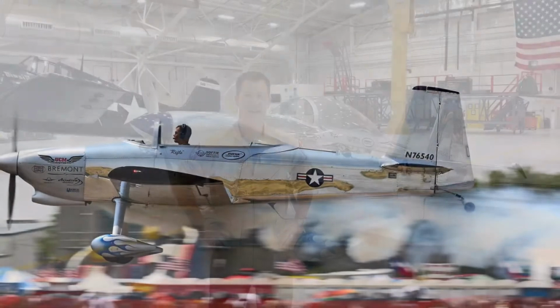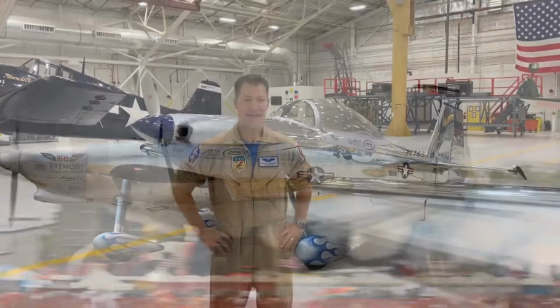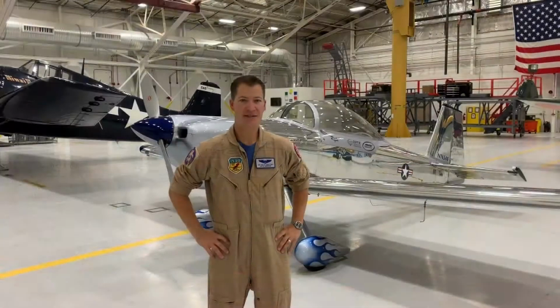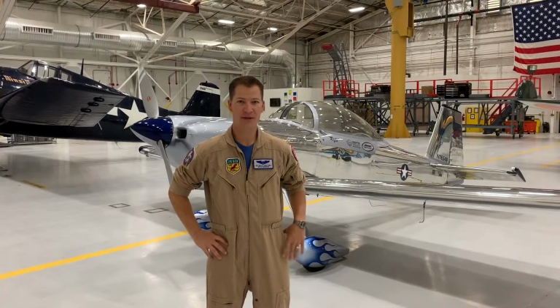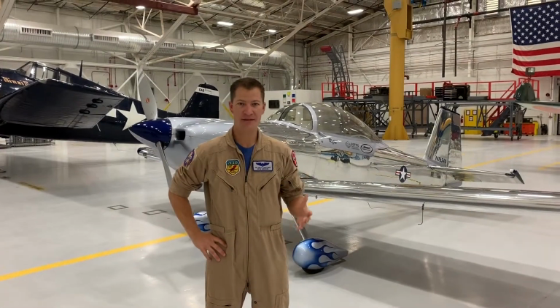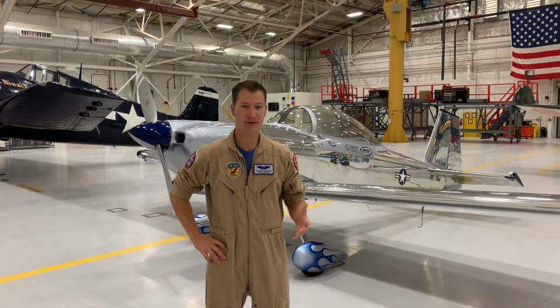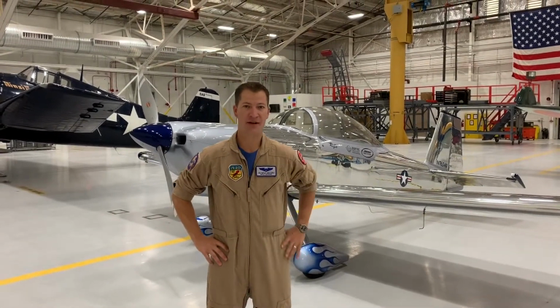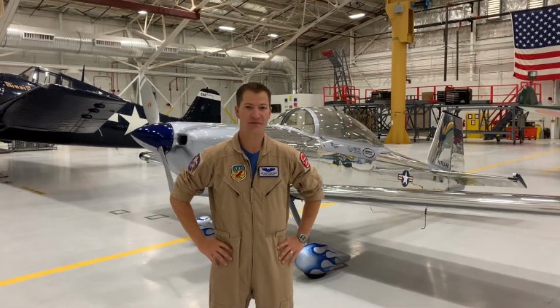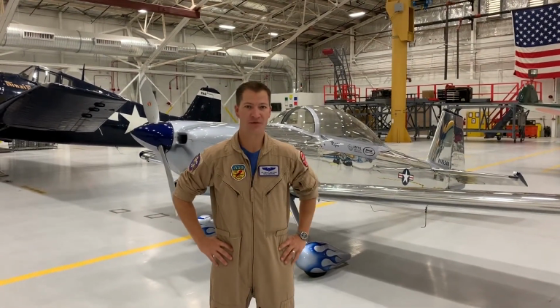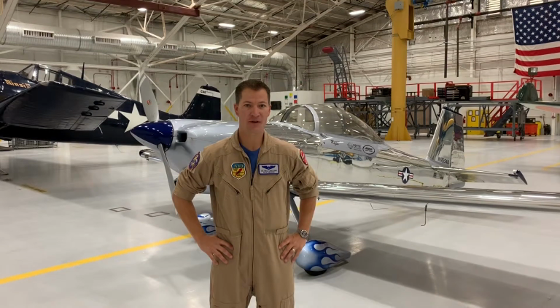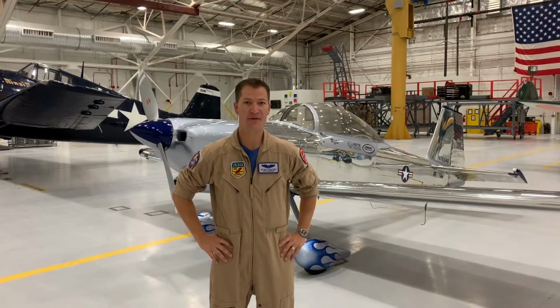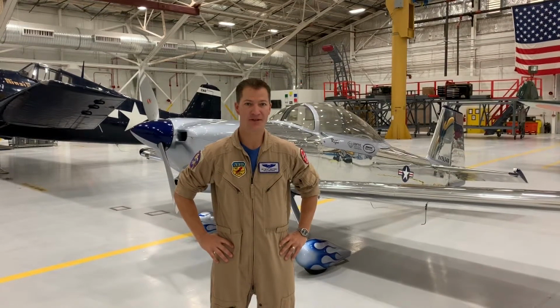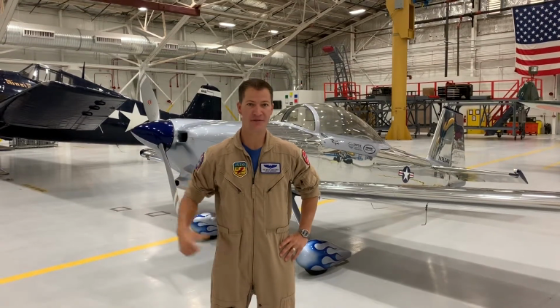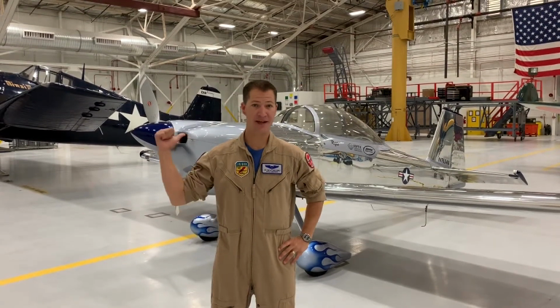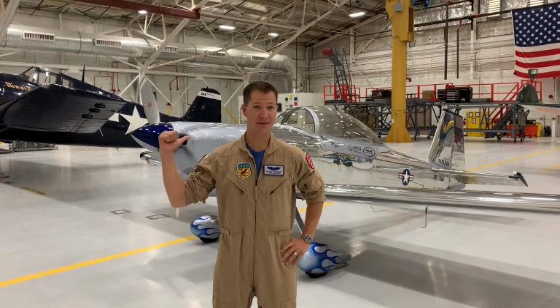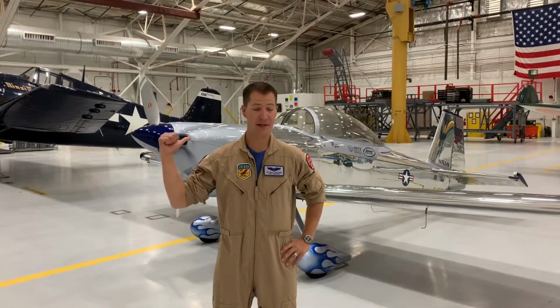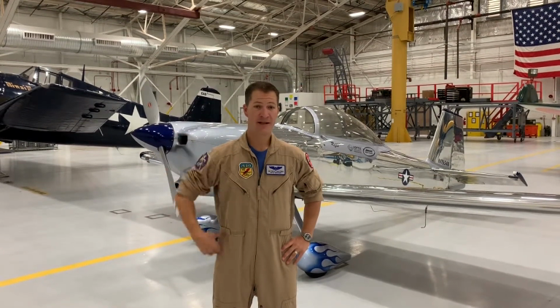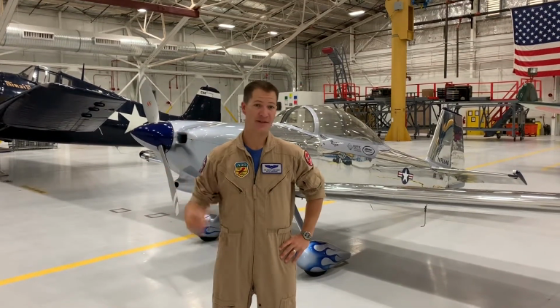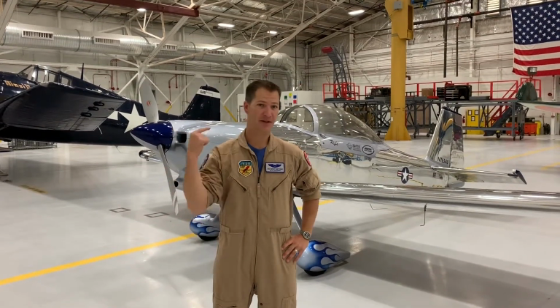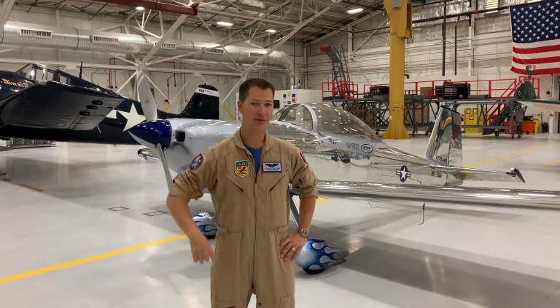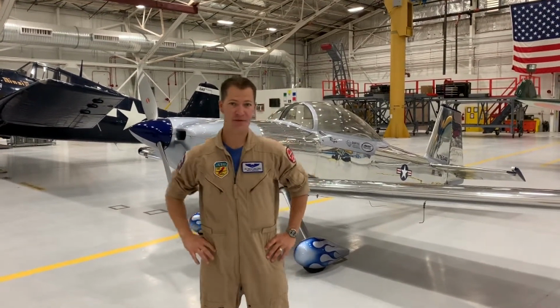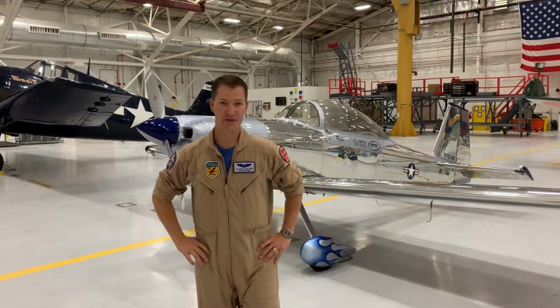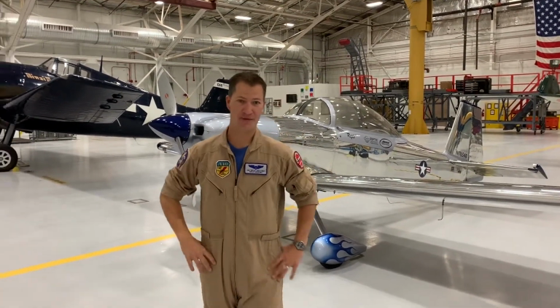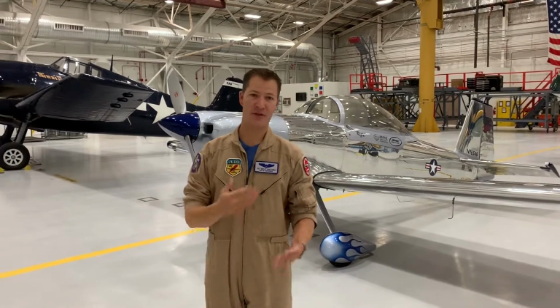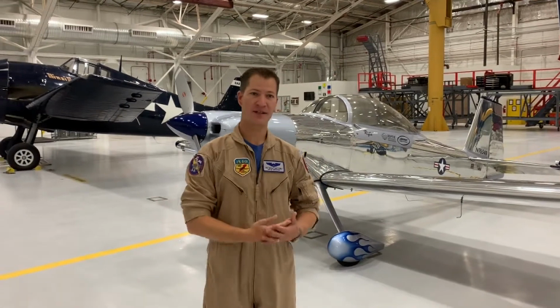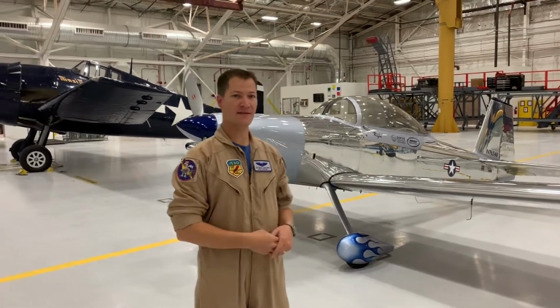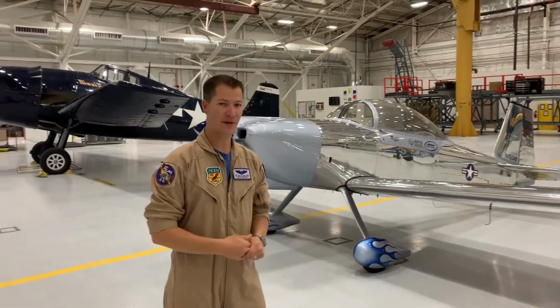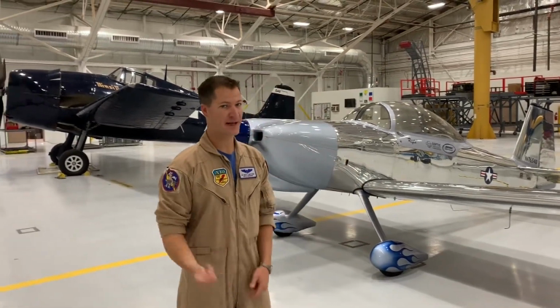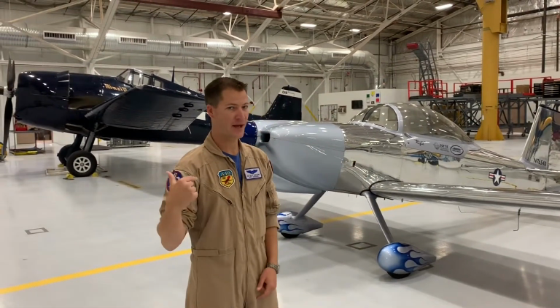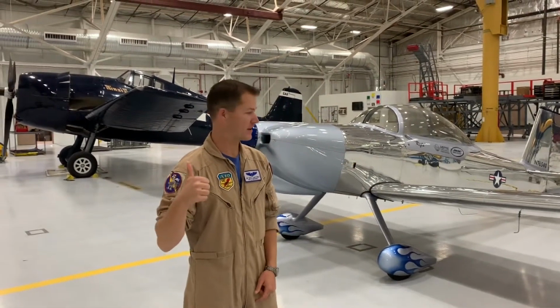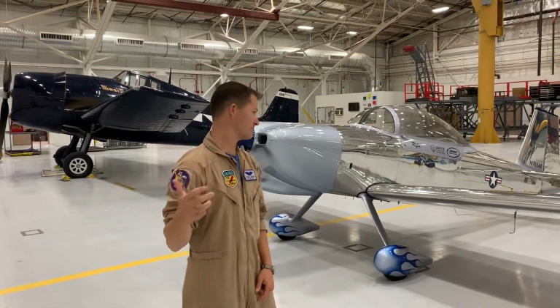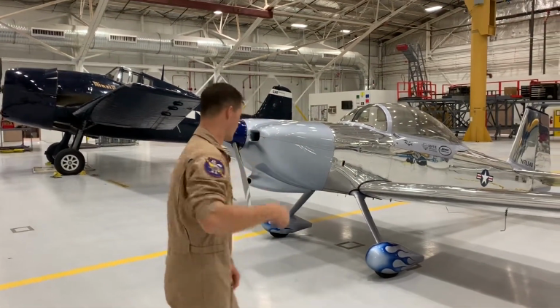Hey guys, this is going to be a quick safety and emergency ground egress video for the Rifle Air Shows RV8 that you see behind me. We'll show you where the fuel is, where the emergency cutoffs and seatbelts are, and how to get me out if we need to.